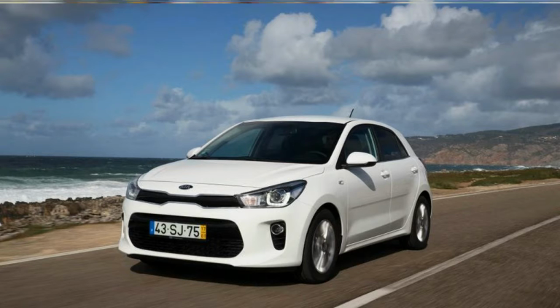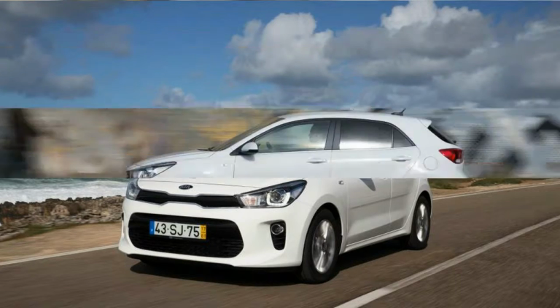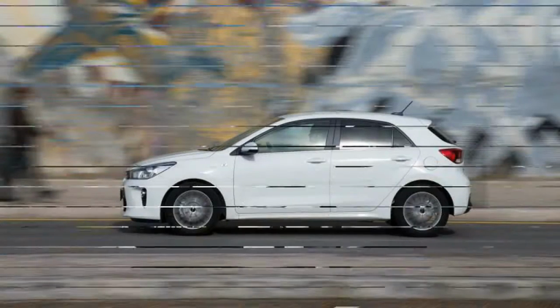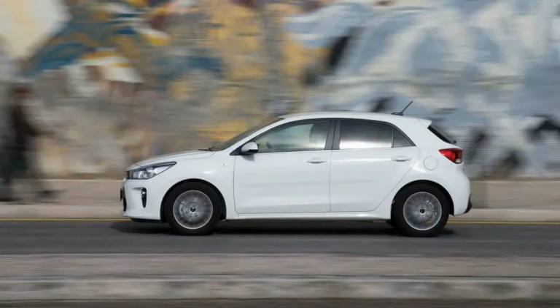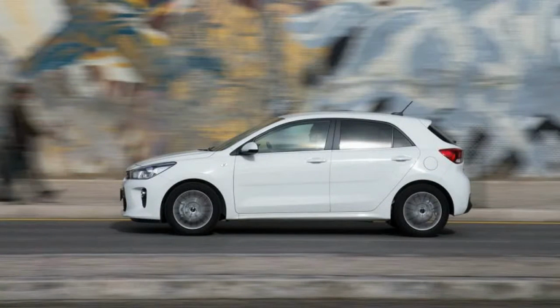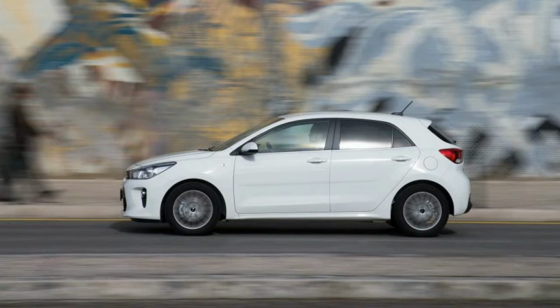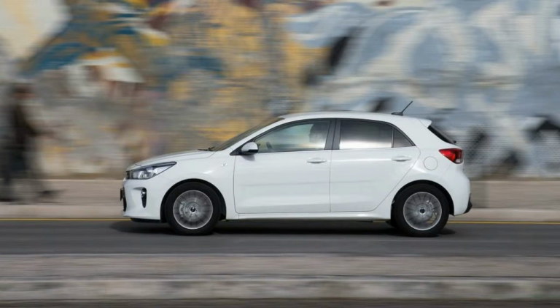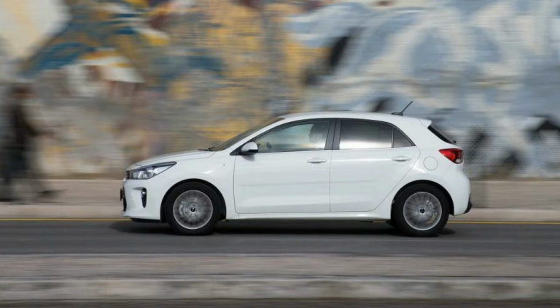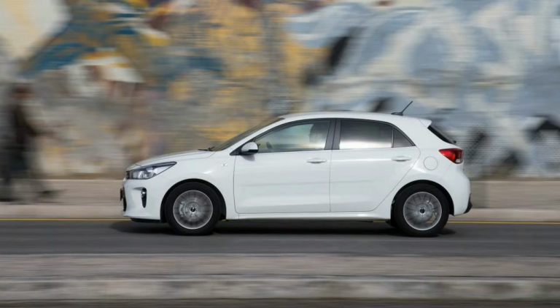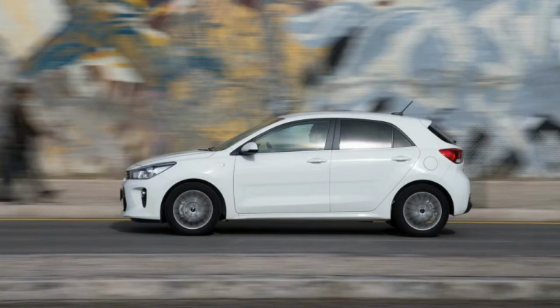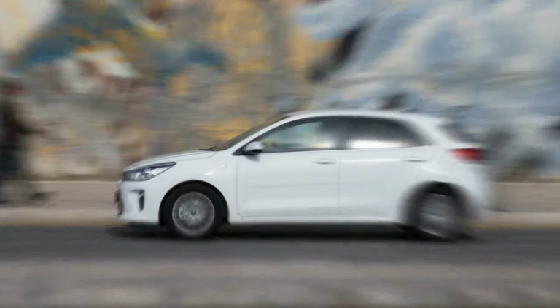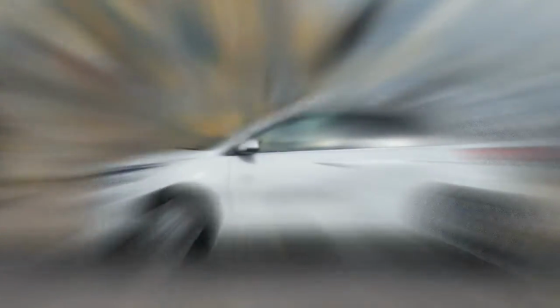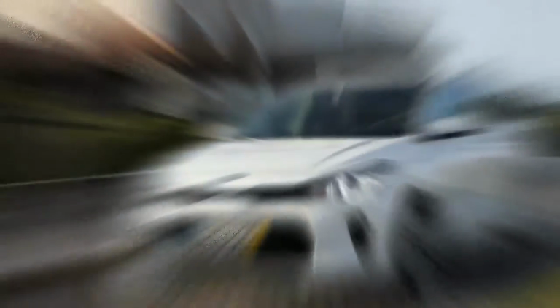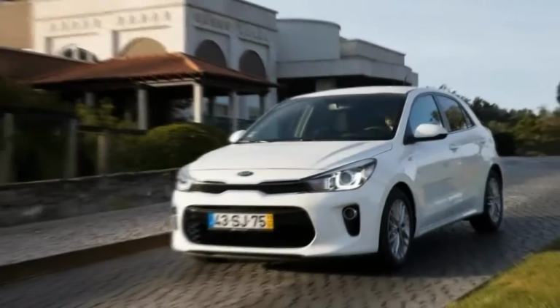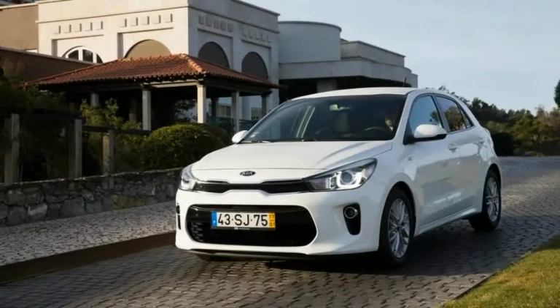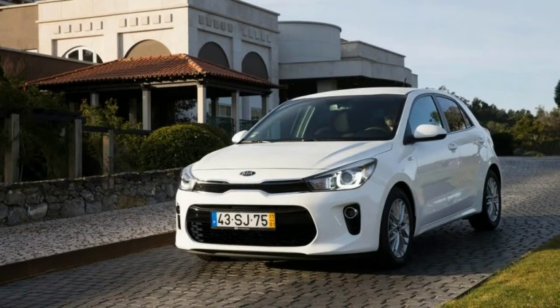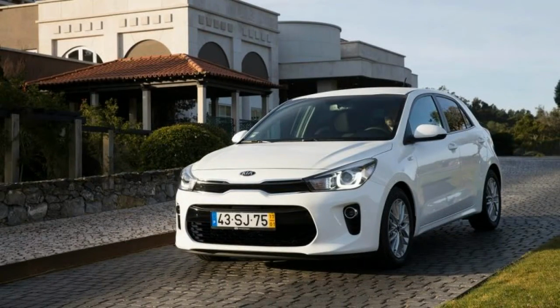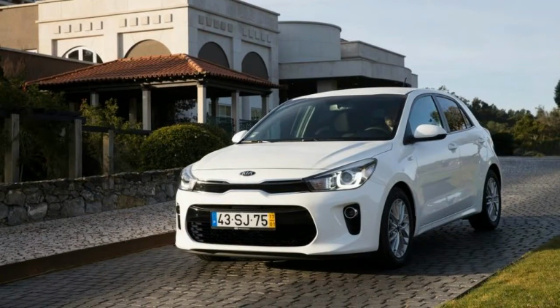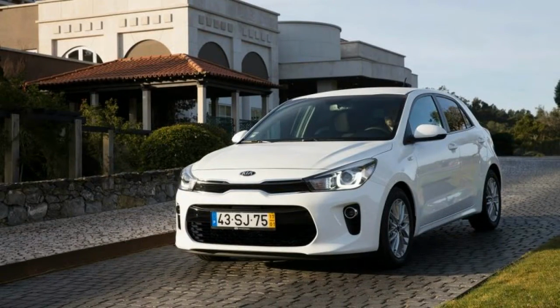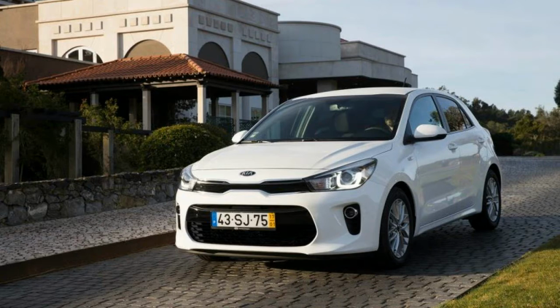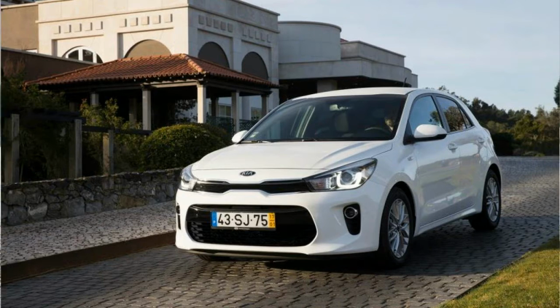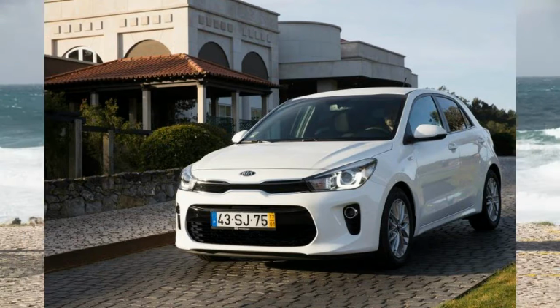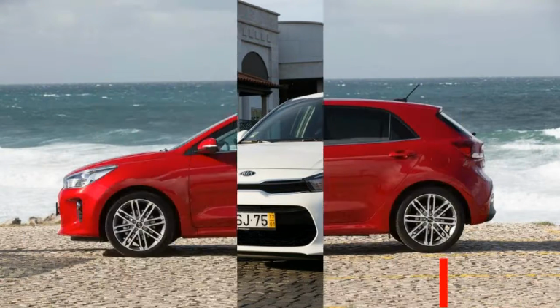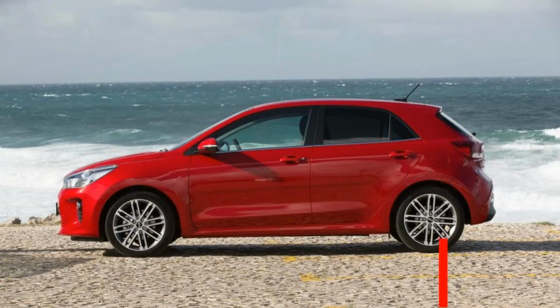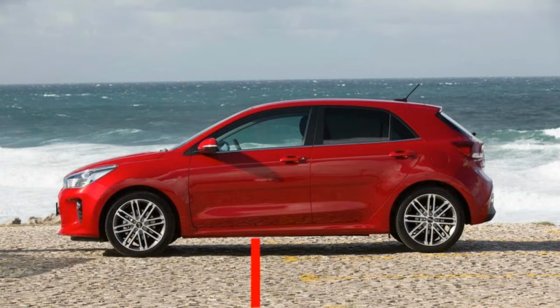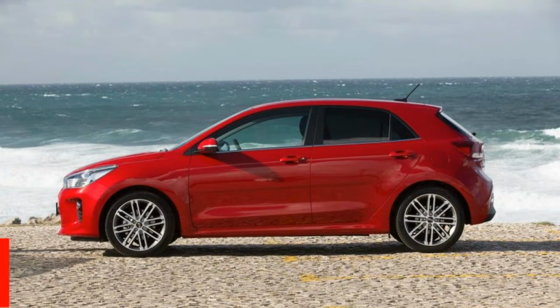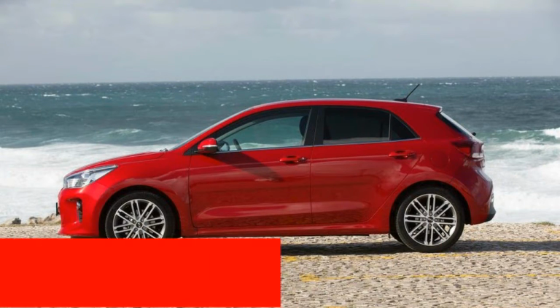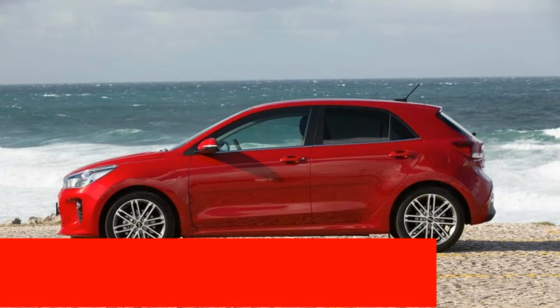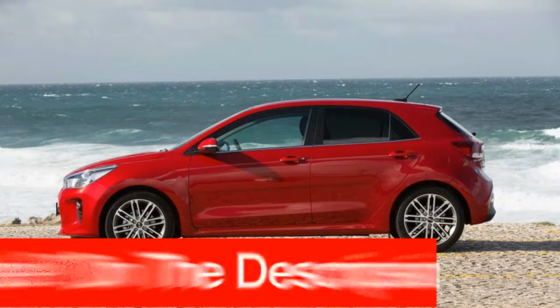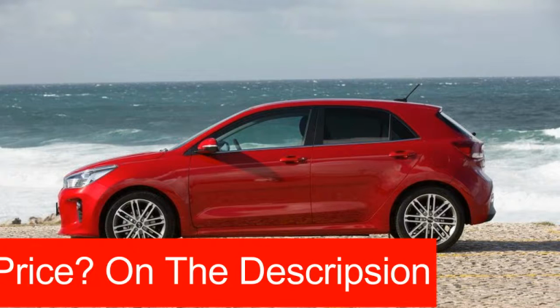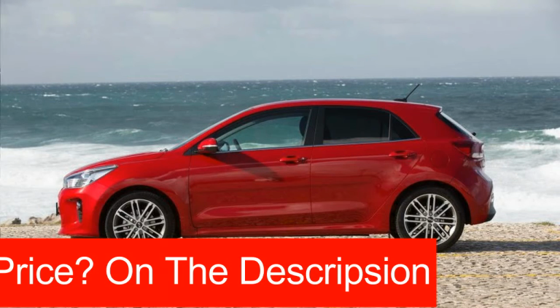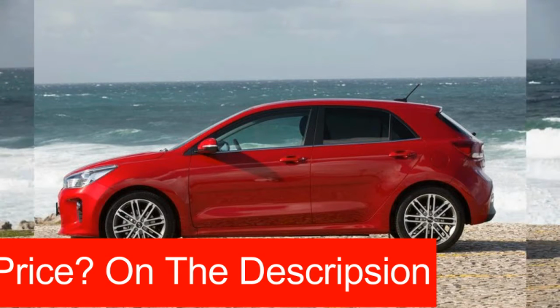We just spent two days on the winding roads near Lisbon, Portugal, behind the wheel of the fourth-generation Rio, built upon the global Hyundai/Kia KP2 architecture. In a few months, the new Rio will launch in the United States.